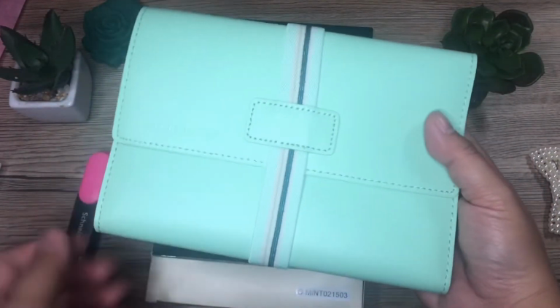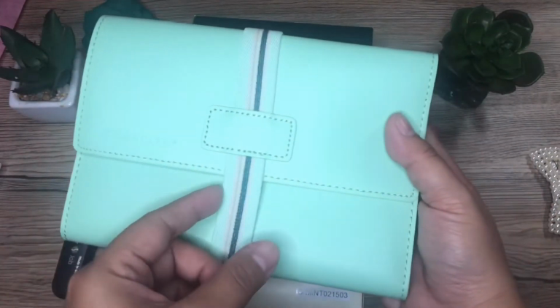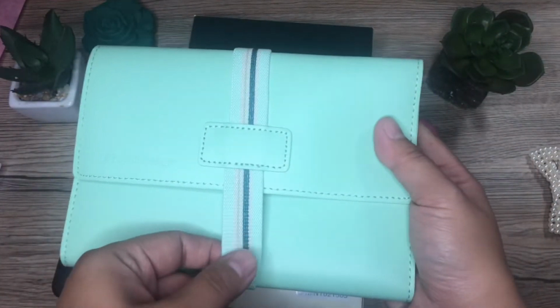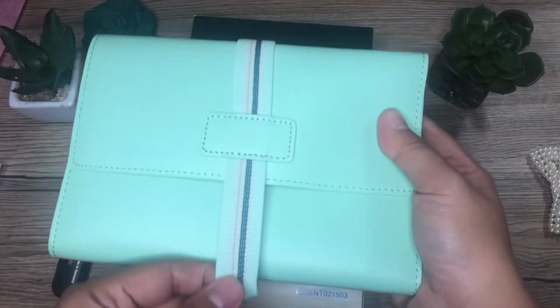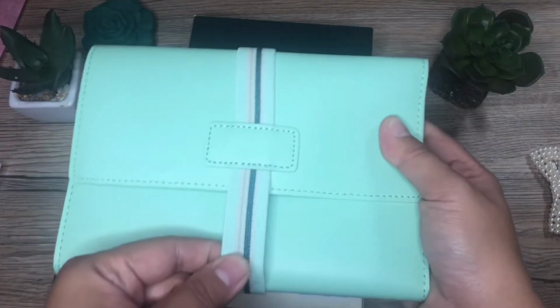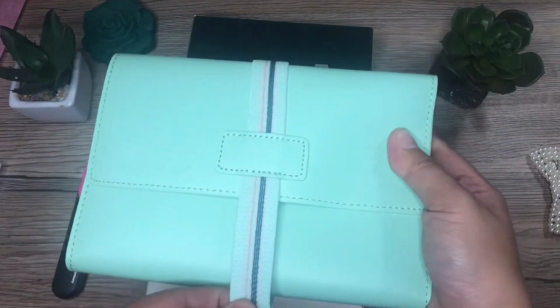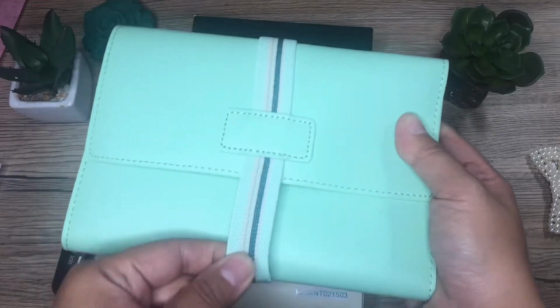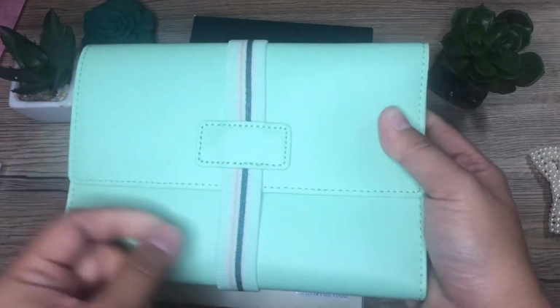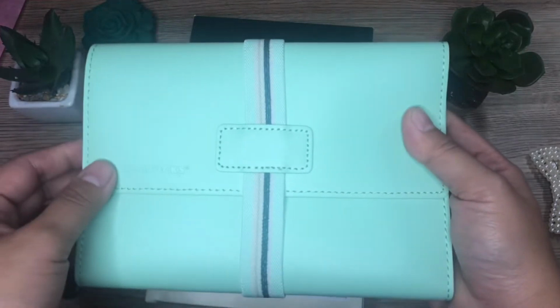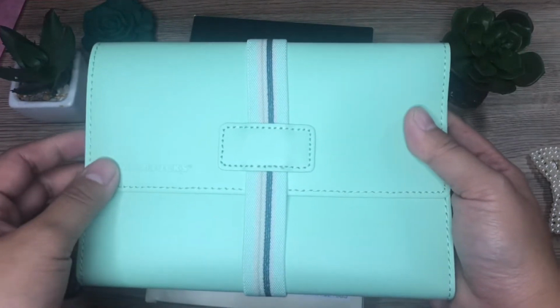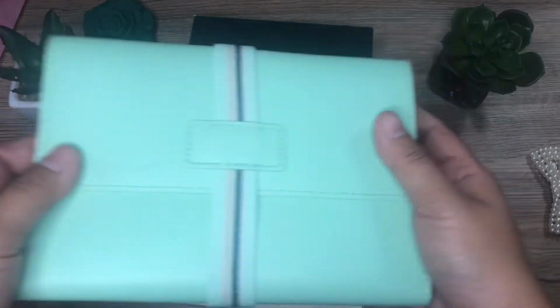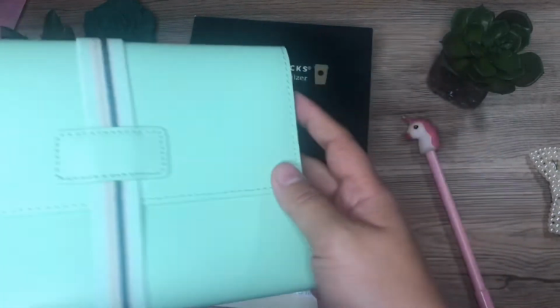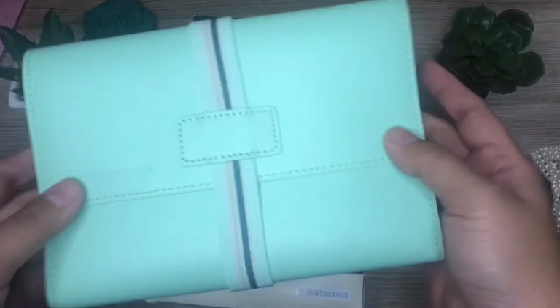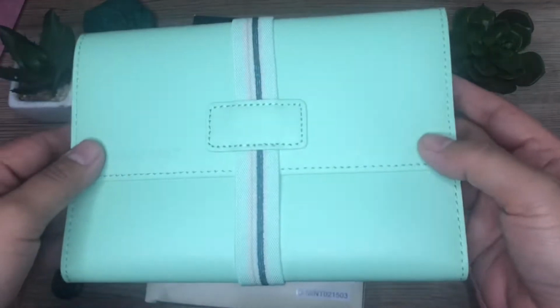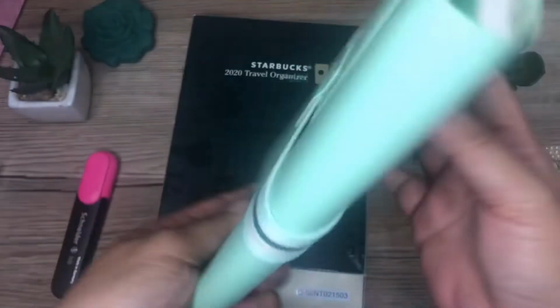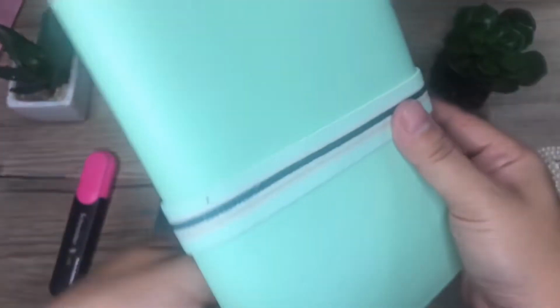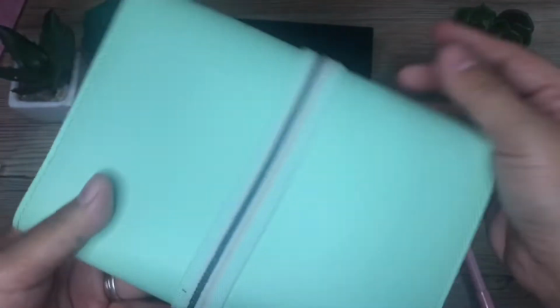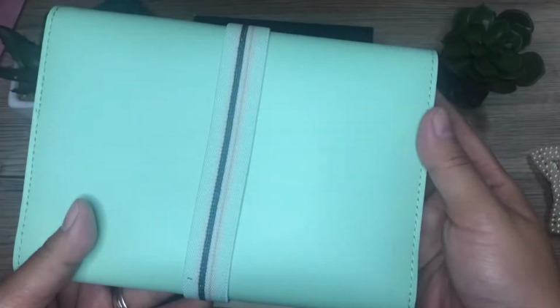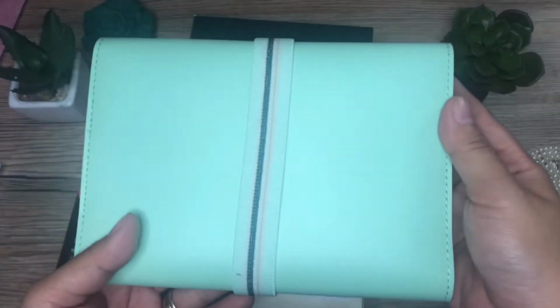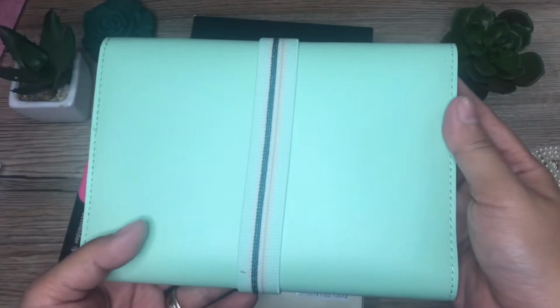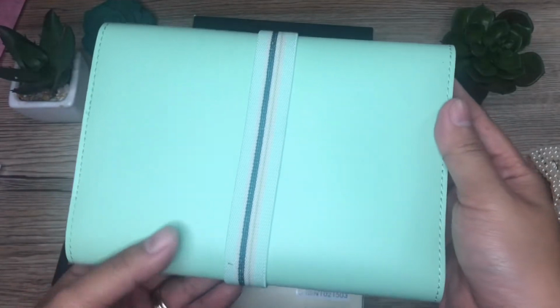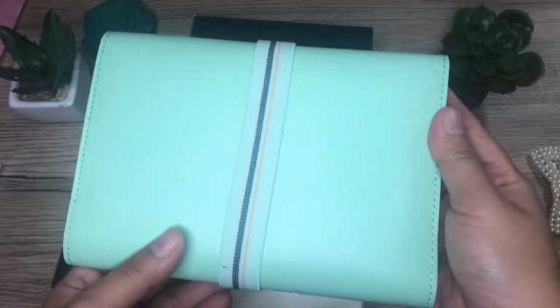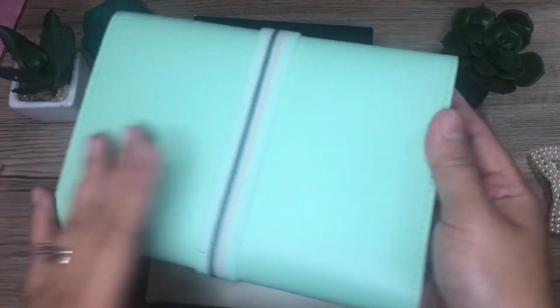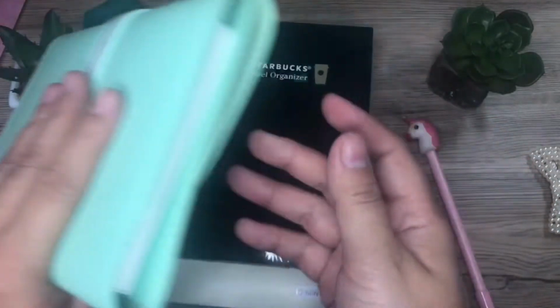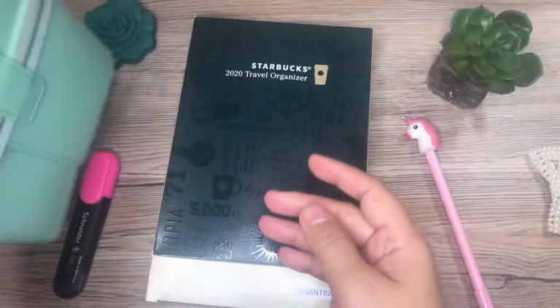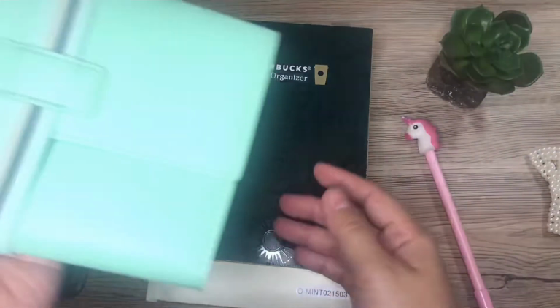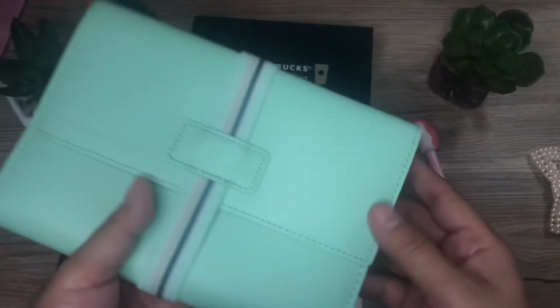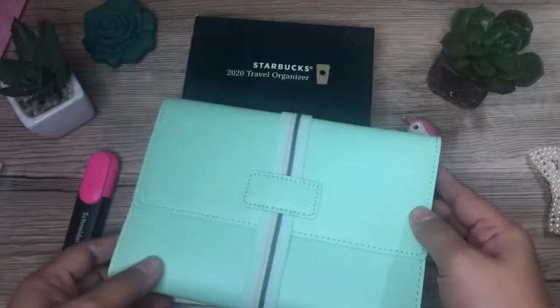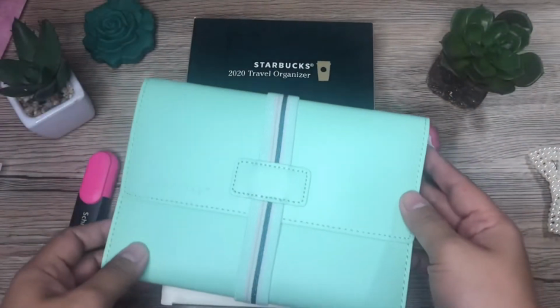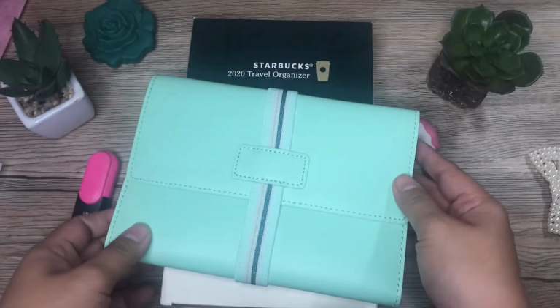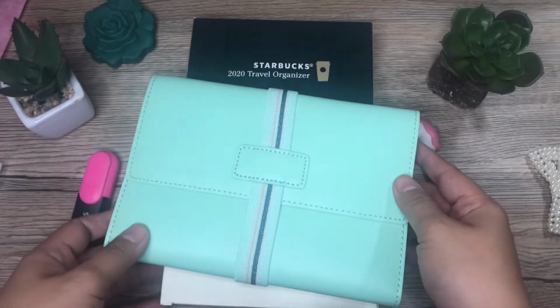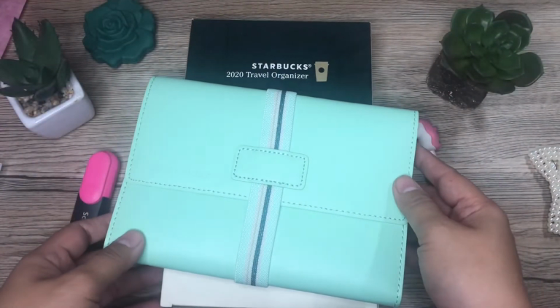For this year, they decided to use a very nice garter holder to keep things in place with their organizer. And of course, the cover is made out of leather and it has the Starbucks logo embossed on it.